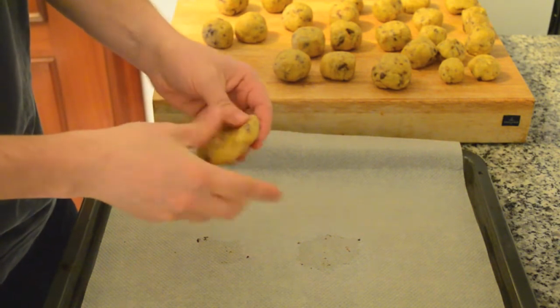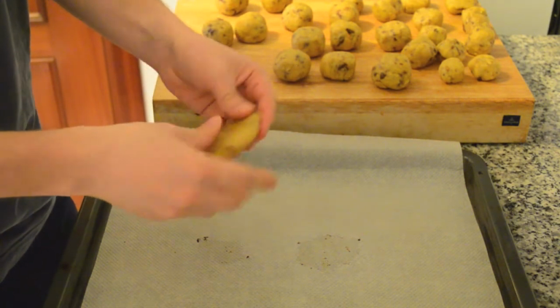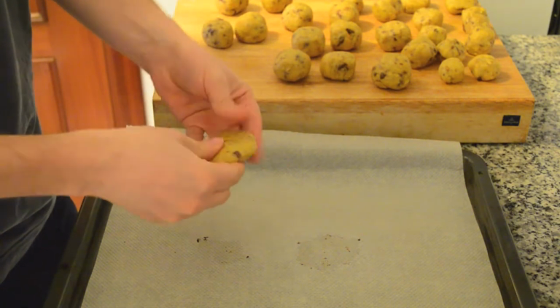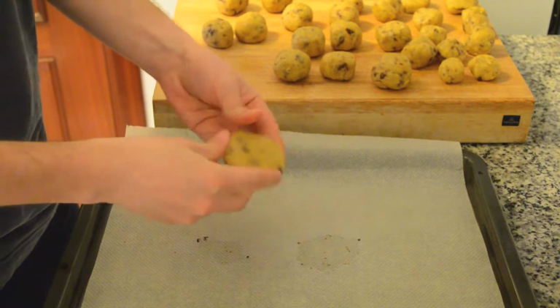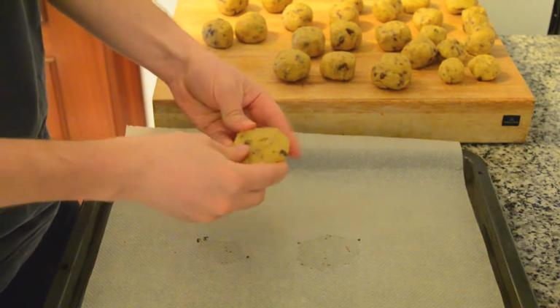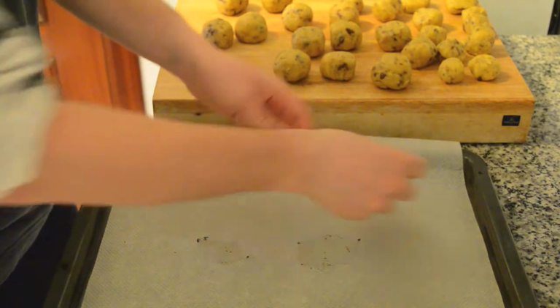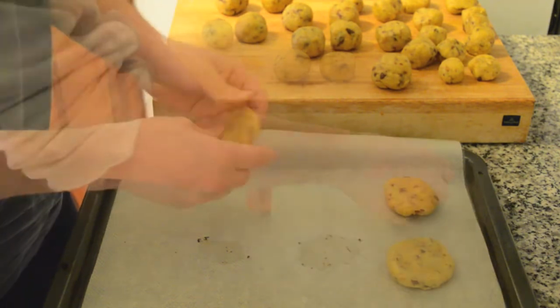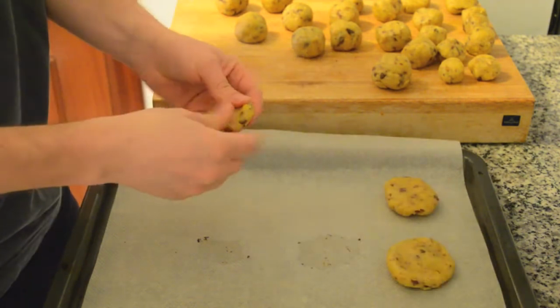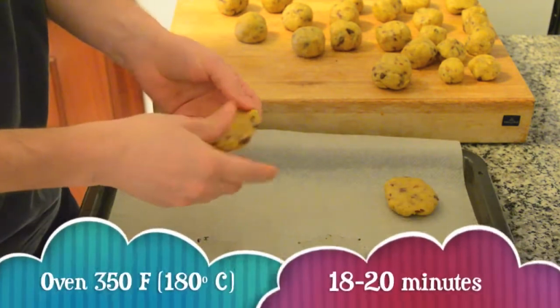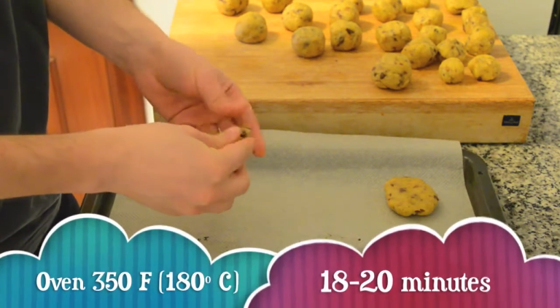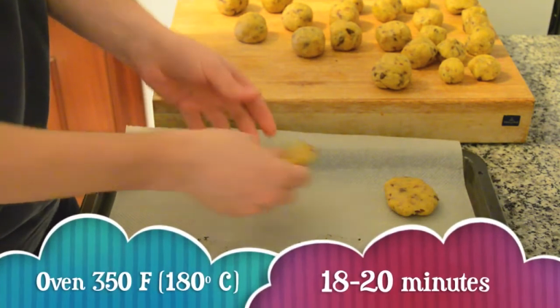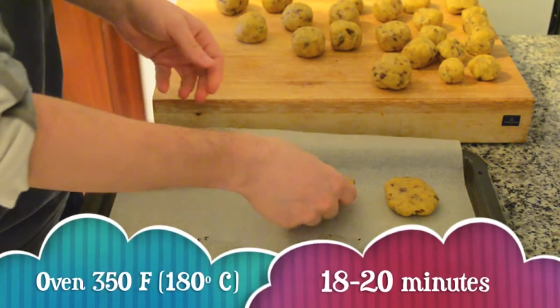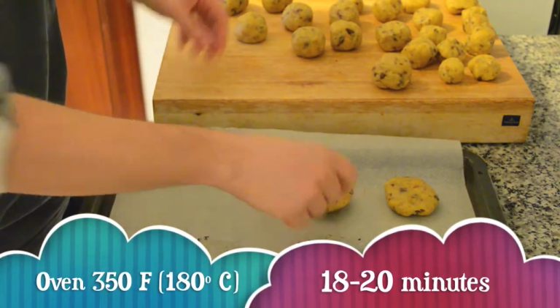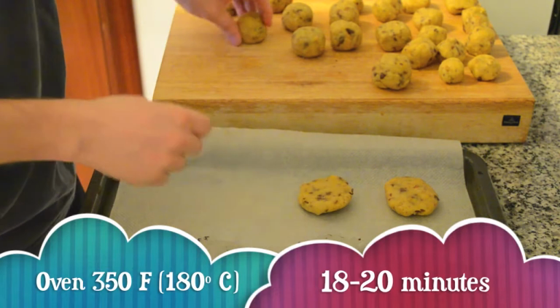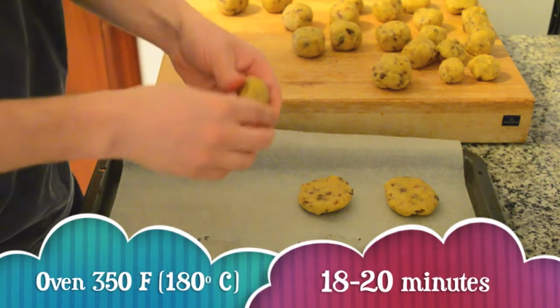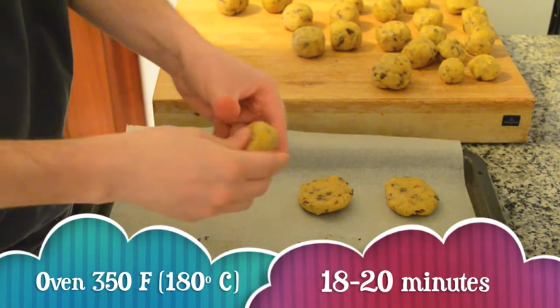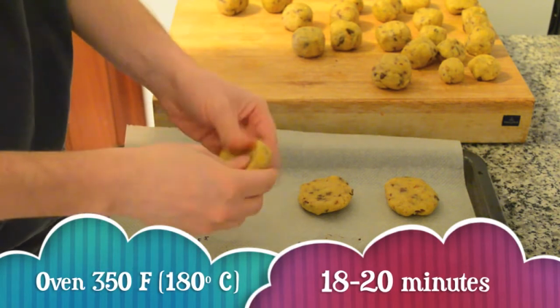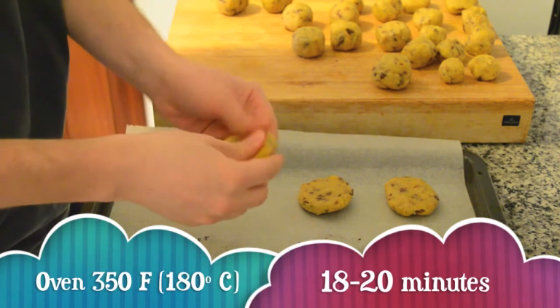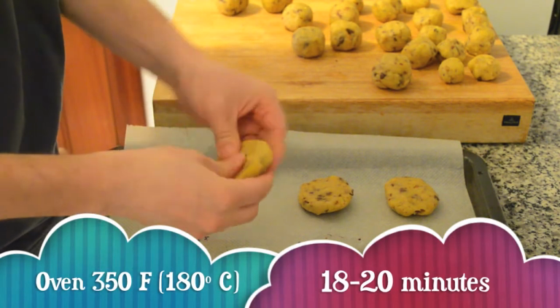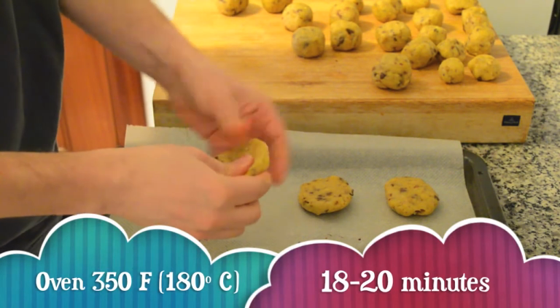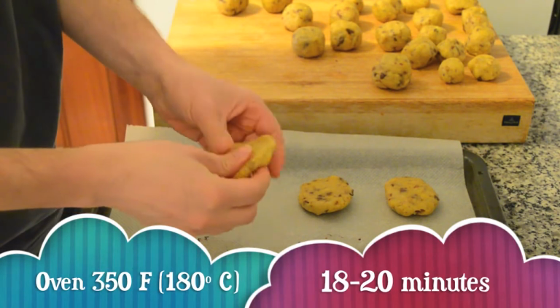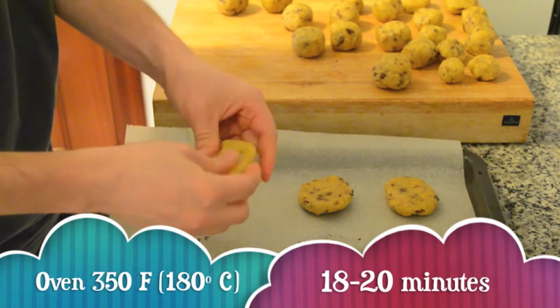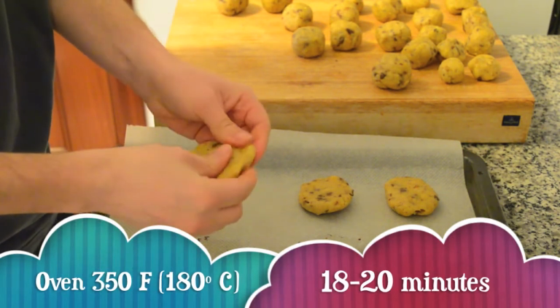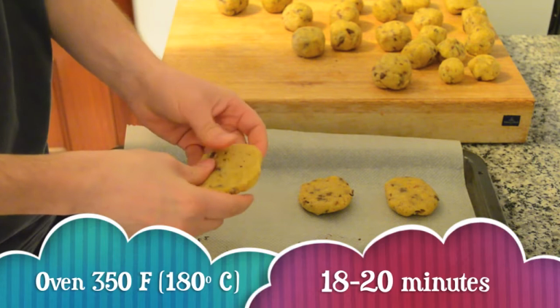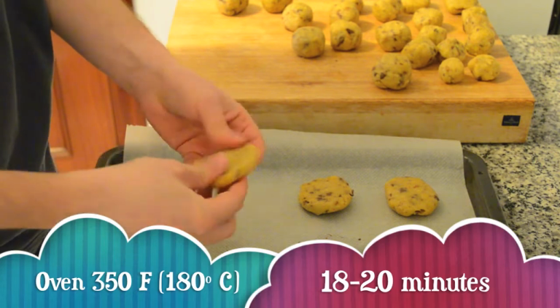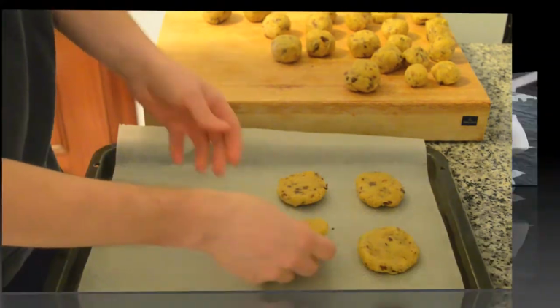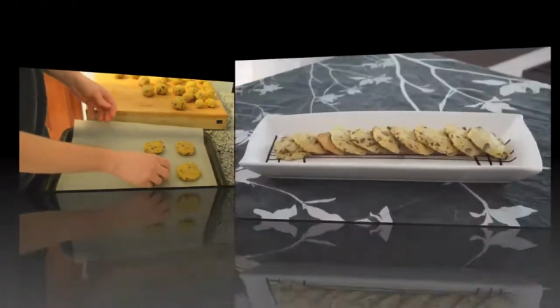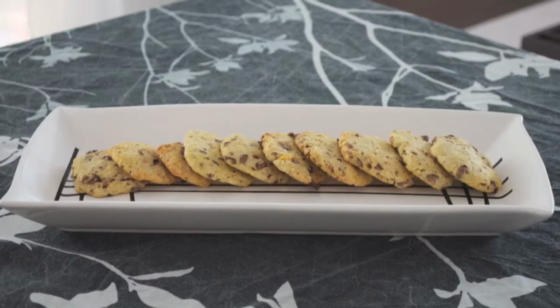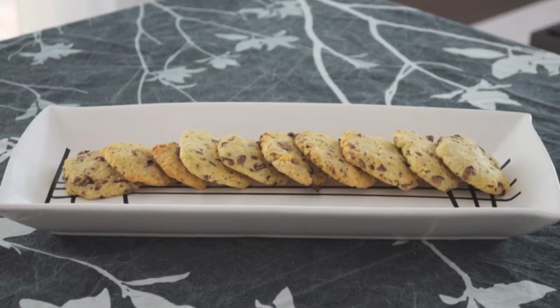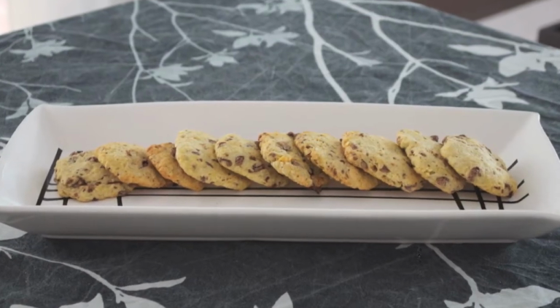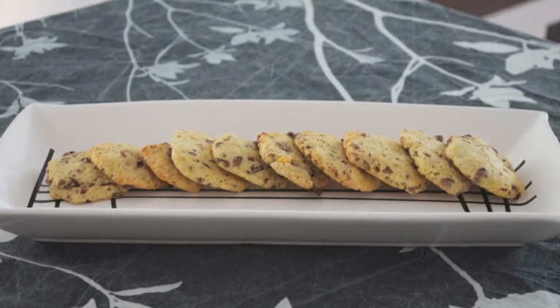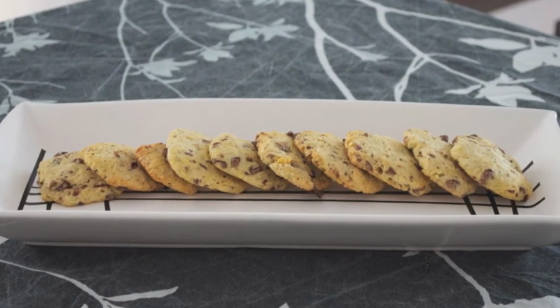You will need to bake them in several batches. Bake in the oven at 350 degrees Fahrenheit for 18 to 20 minutes. Then just wait for some hours before eating them. Hope you like this recipe. See you next time.